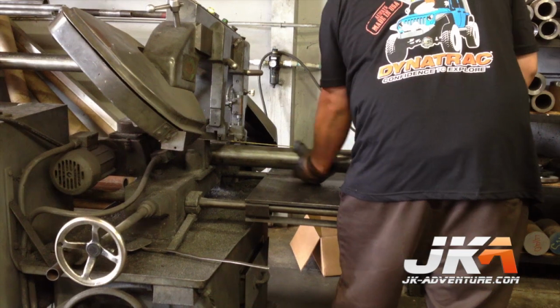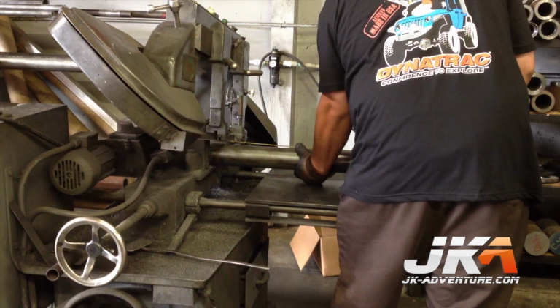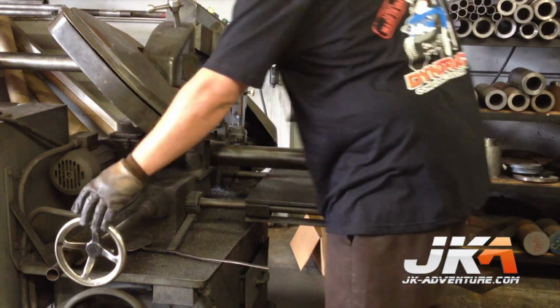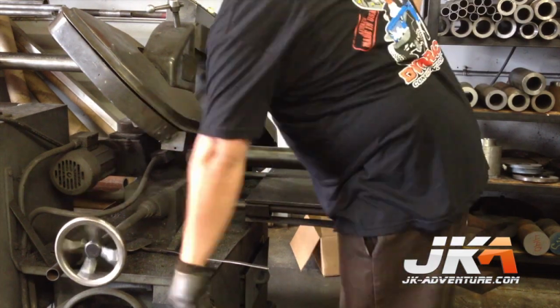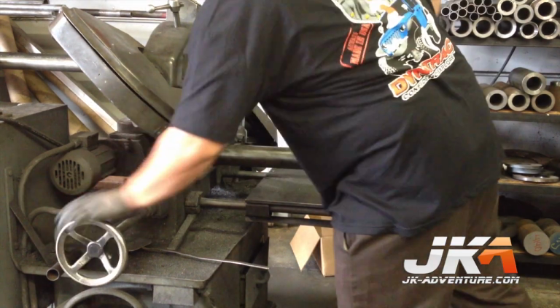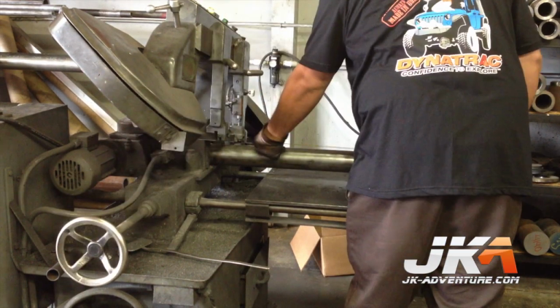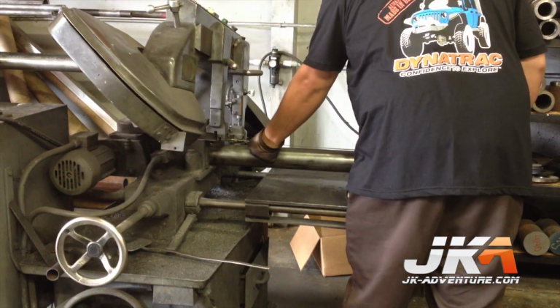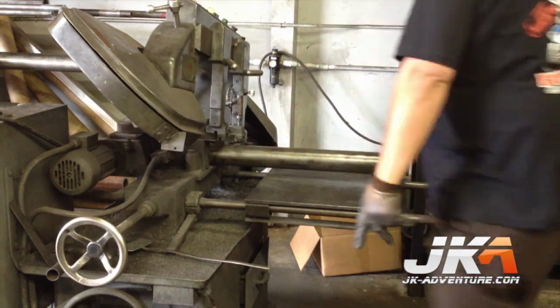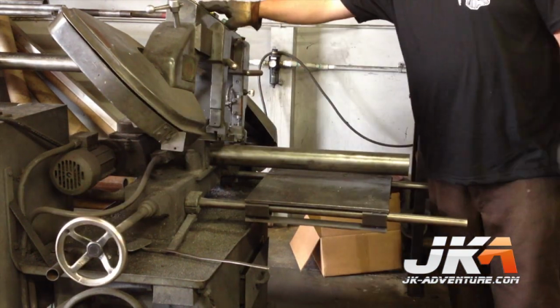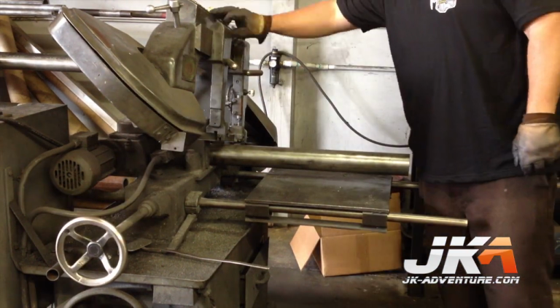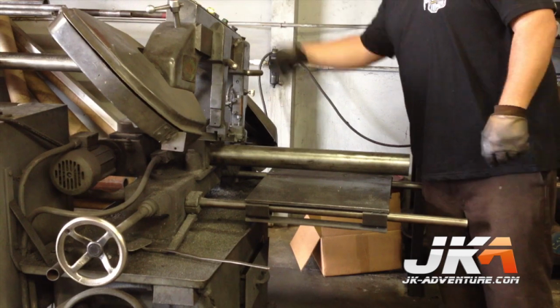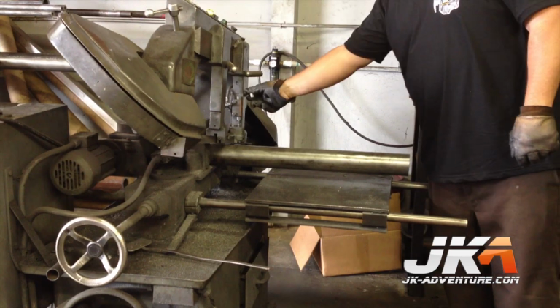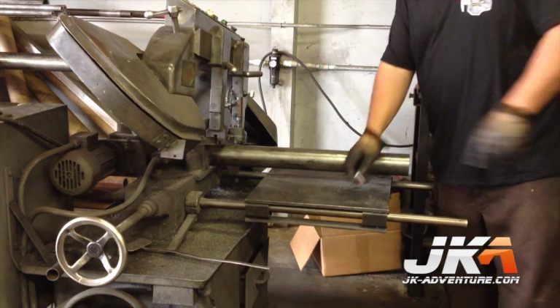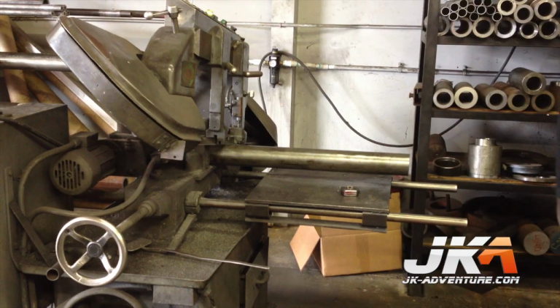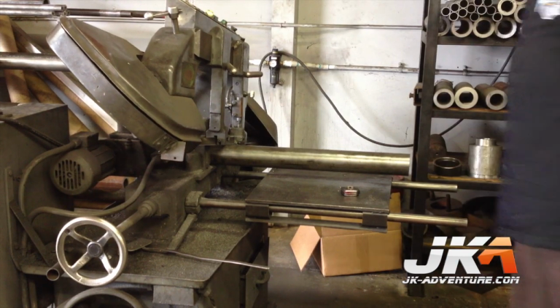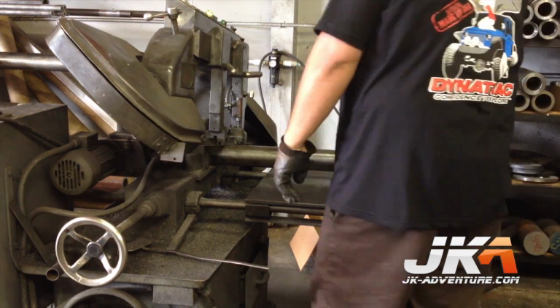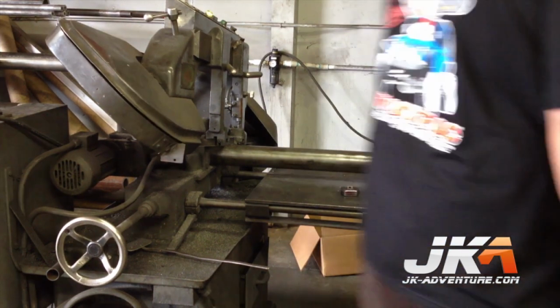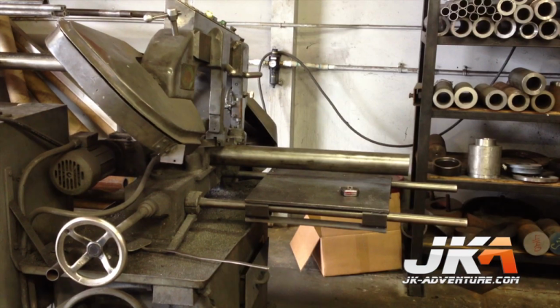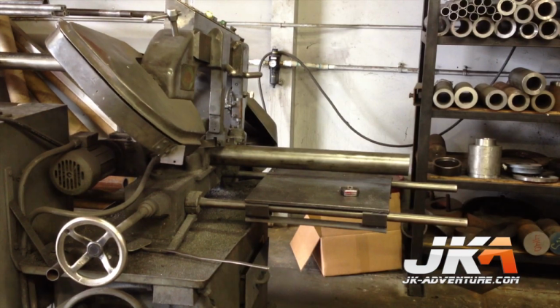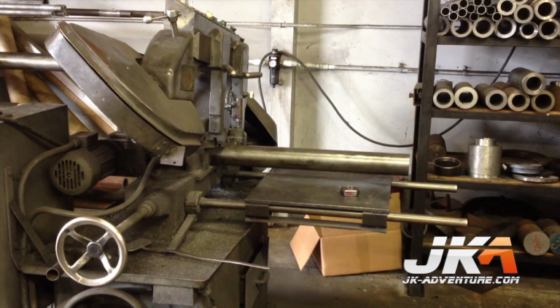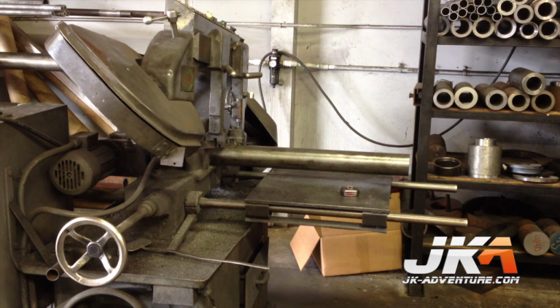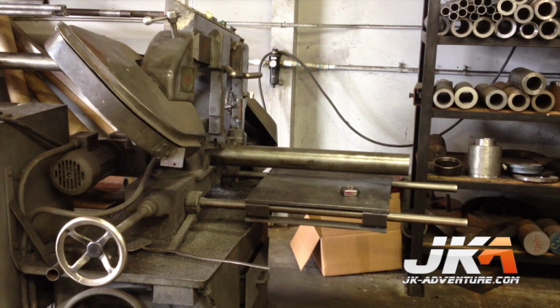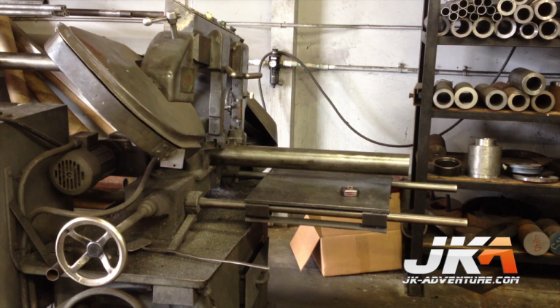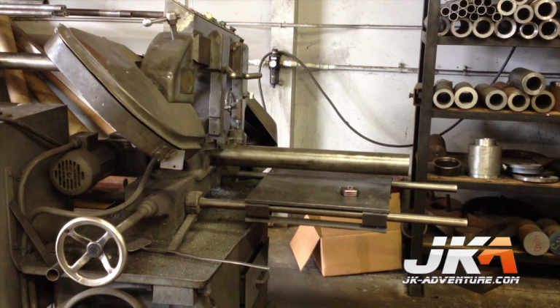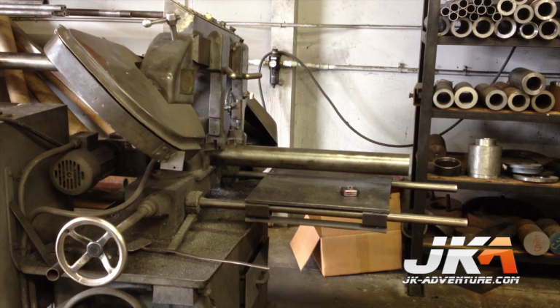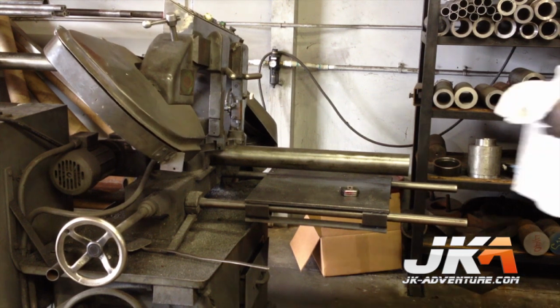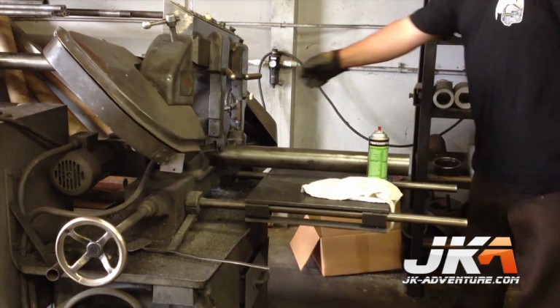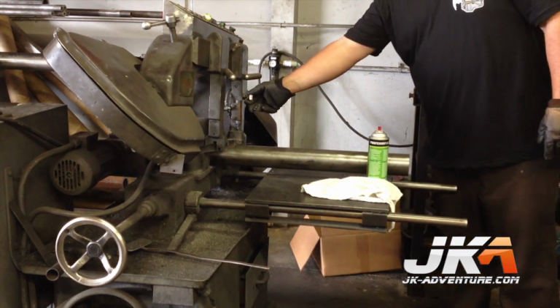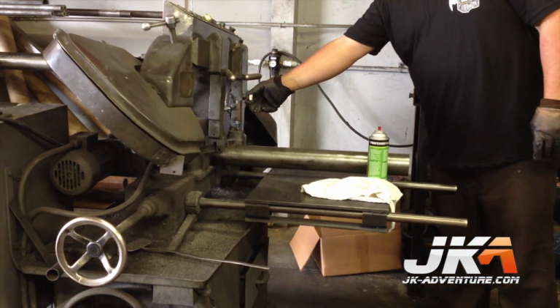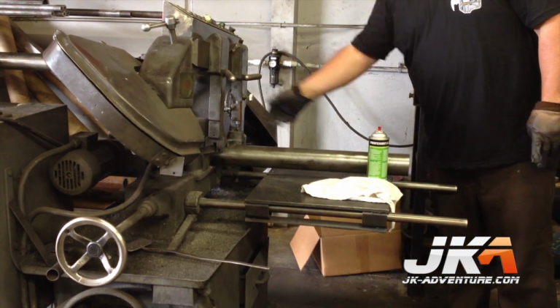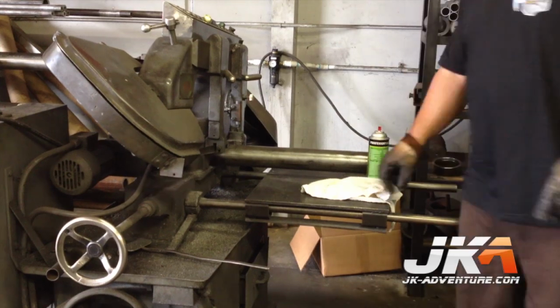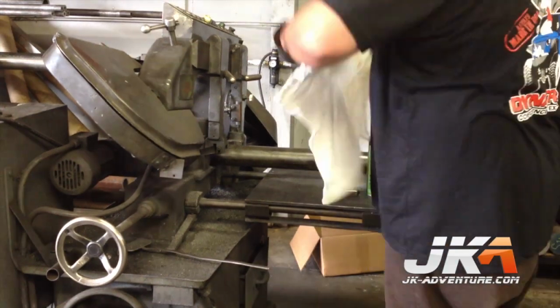The first step in the construction of this axle is to cut the tubes to length. During this process I found out what the difference is between the Trail Series and the ProRock Dana 60. They are basically the same — the difference is that,